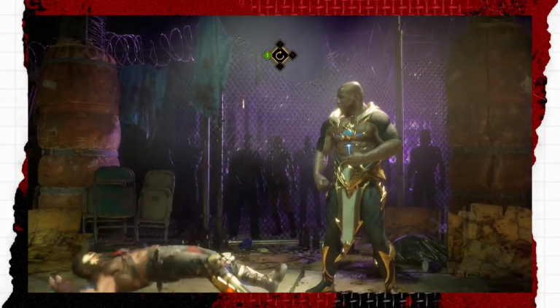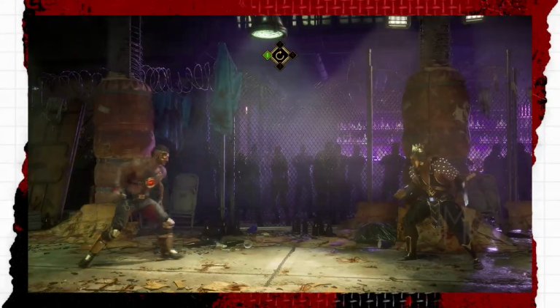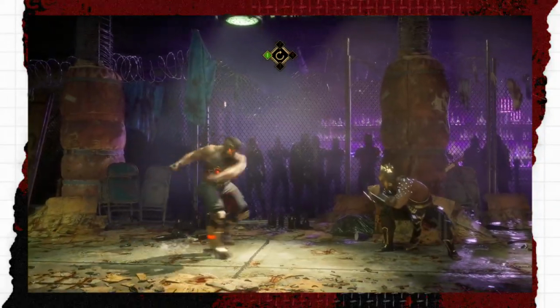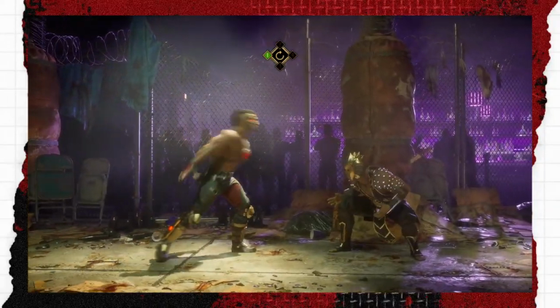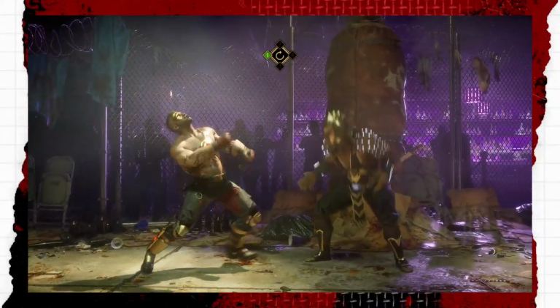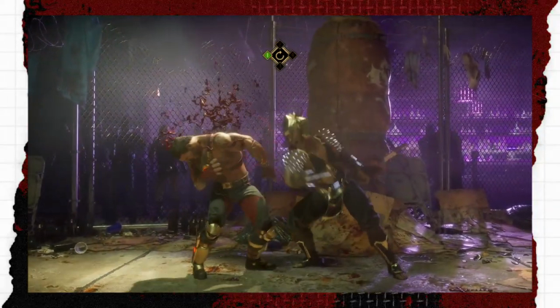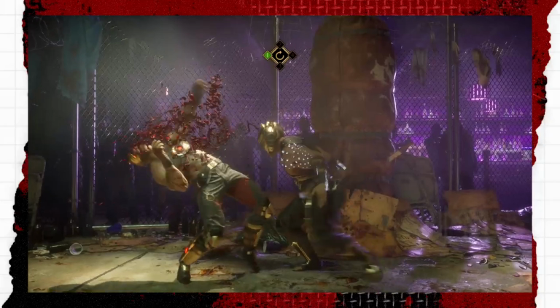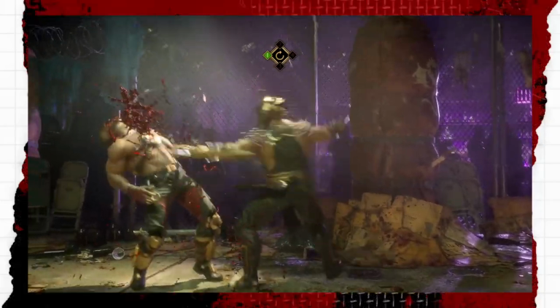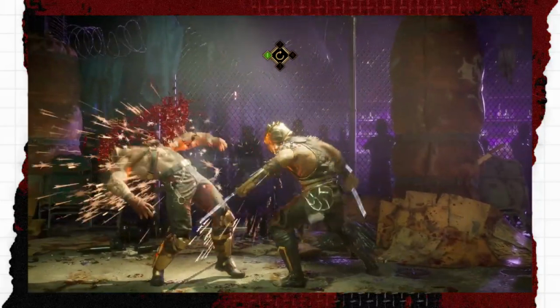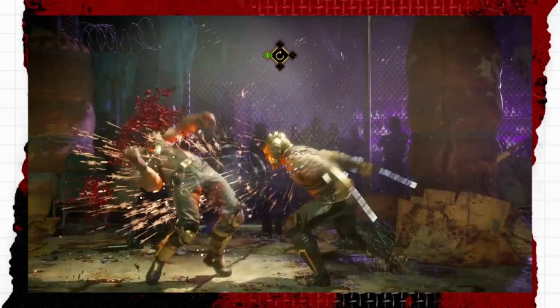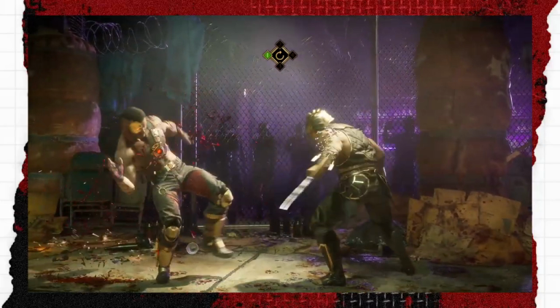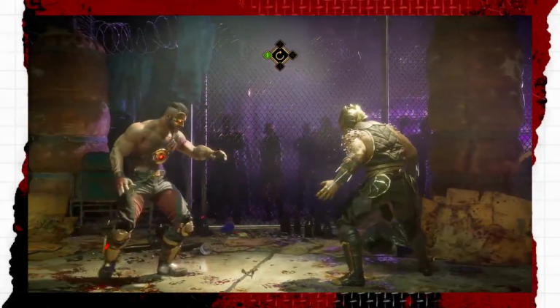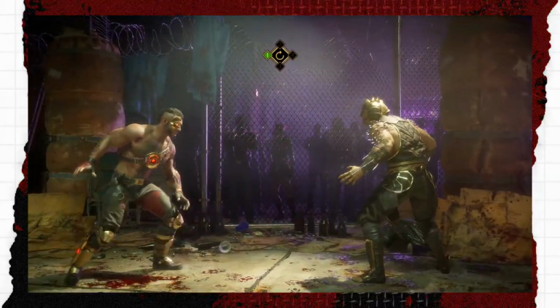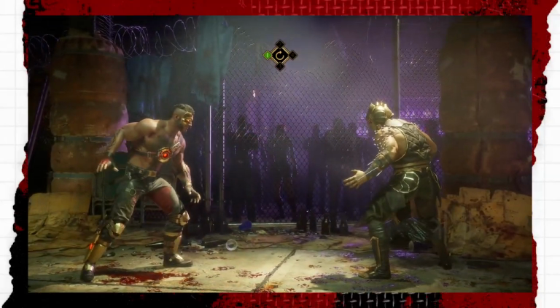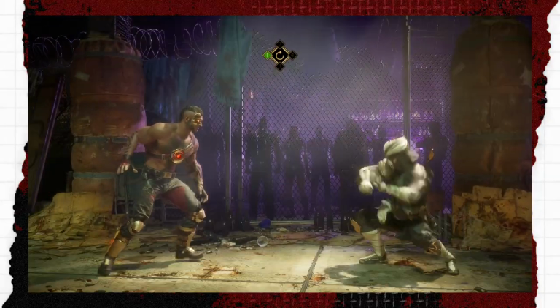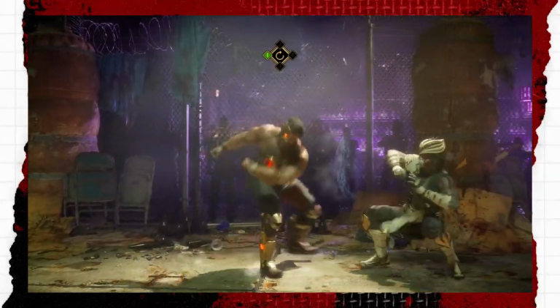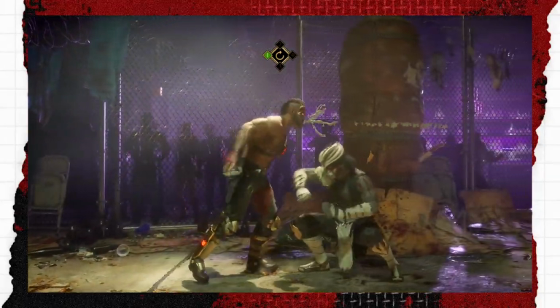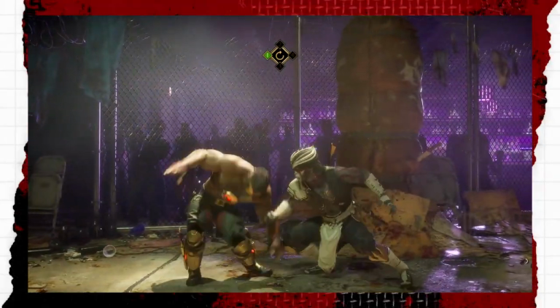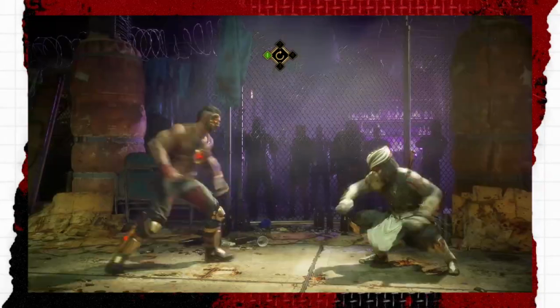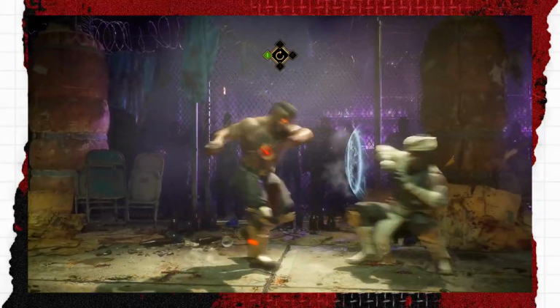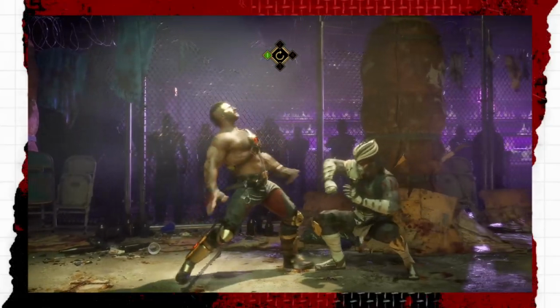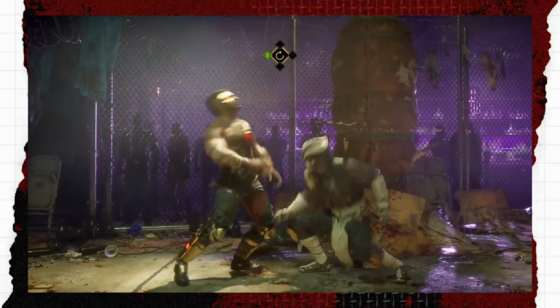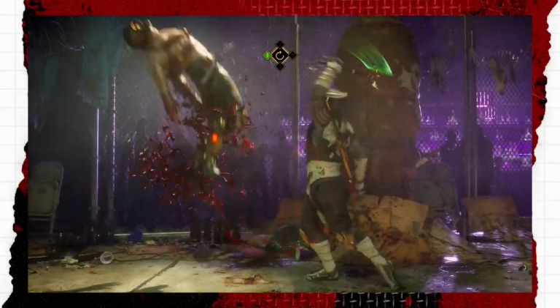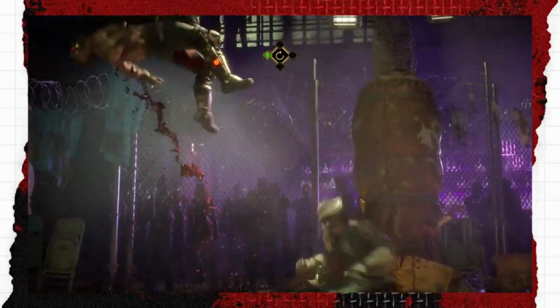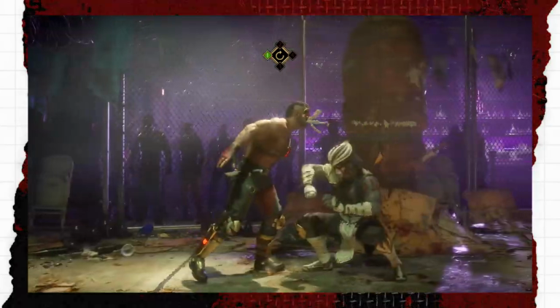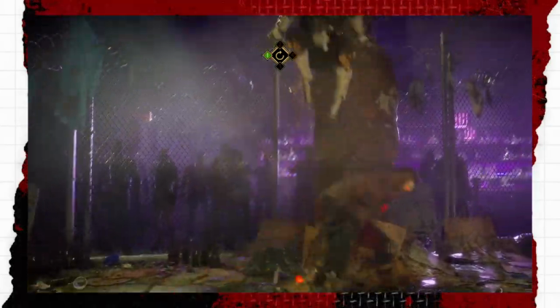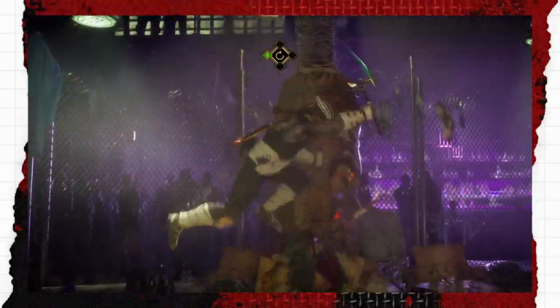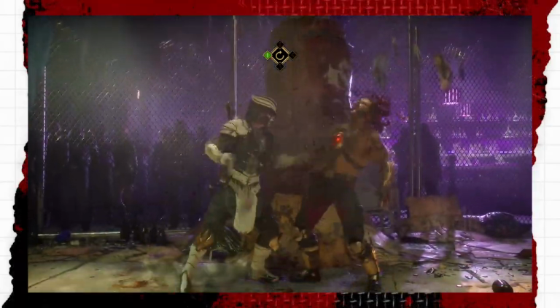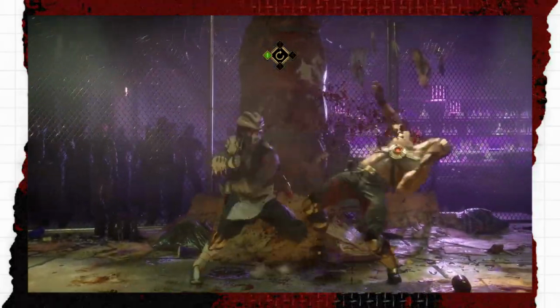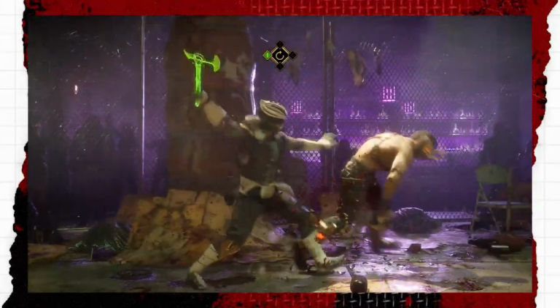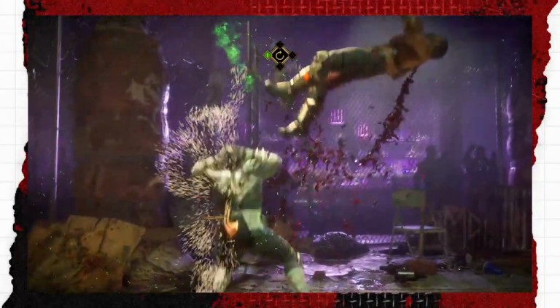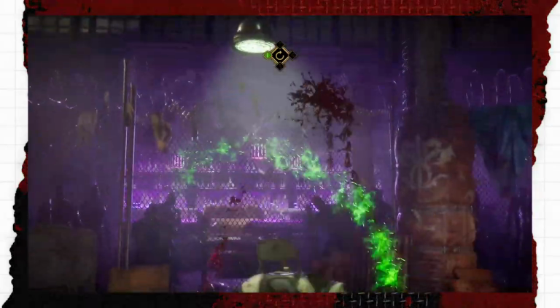And anyone can avoid the string if he whiffs the first attack altogether. In these situations, you can choose to either down 1 to stop his pressure, down 2 to deal an easy 14%, or, if your timing is right, even get a full jump-in combo punish.